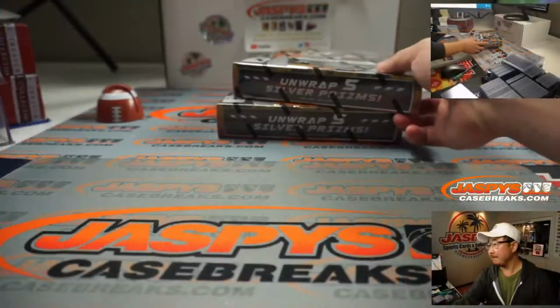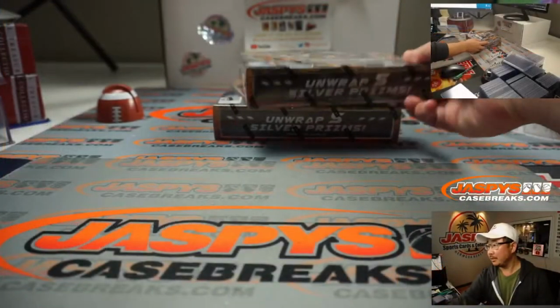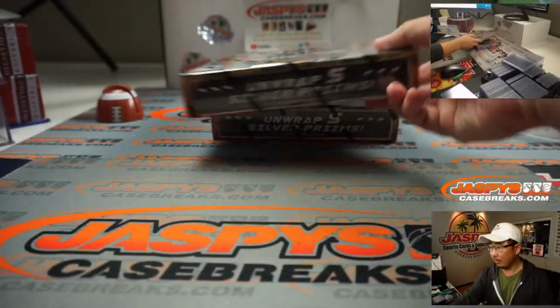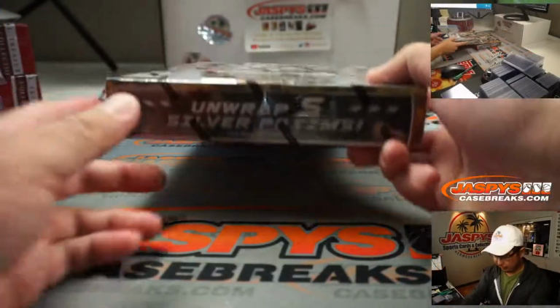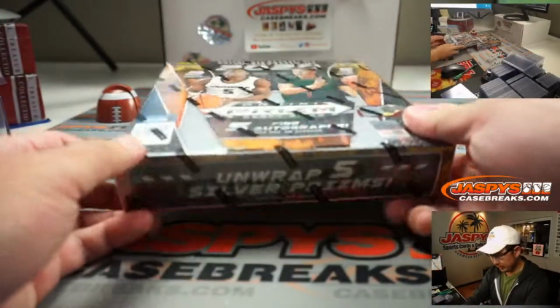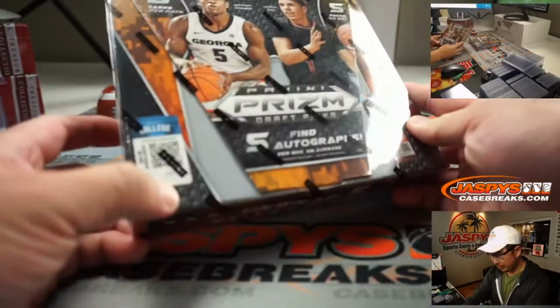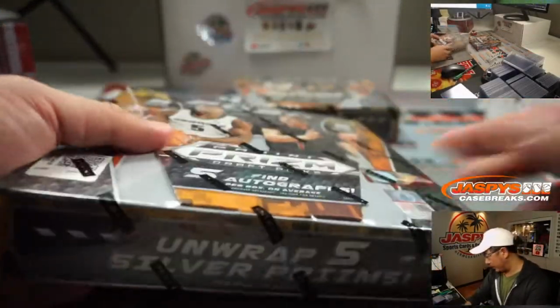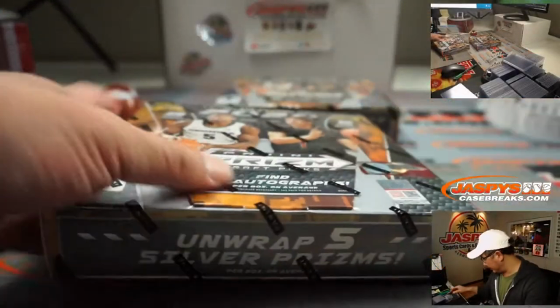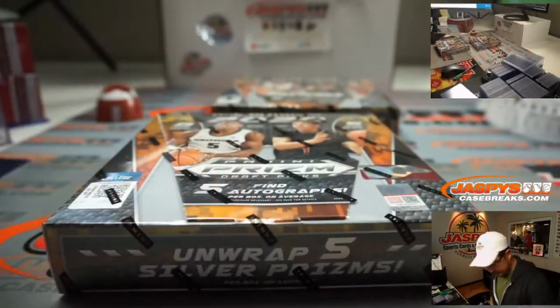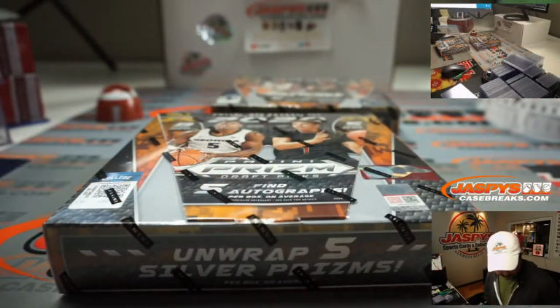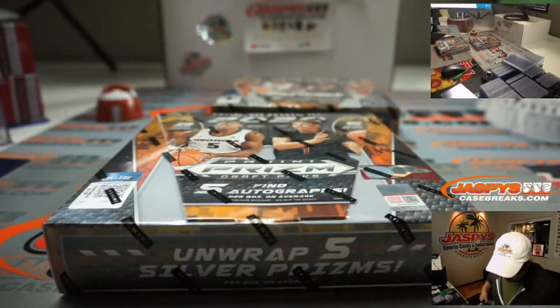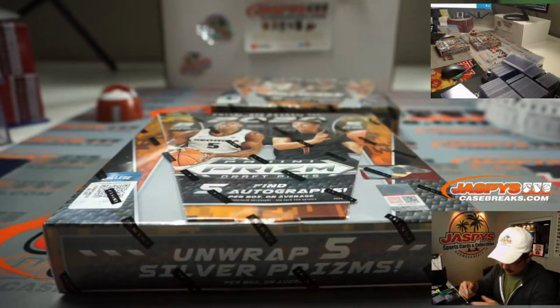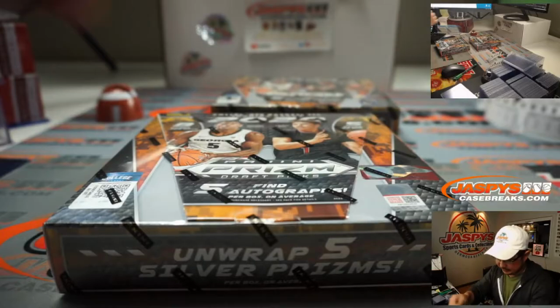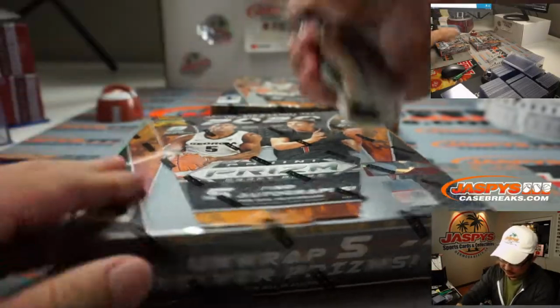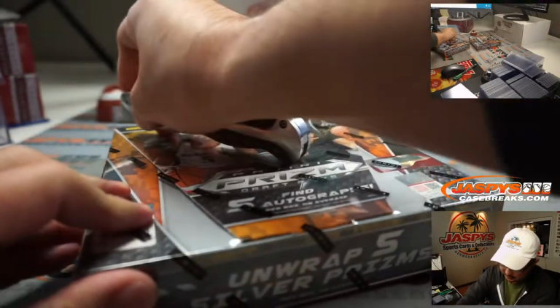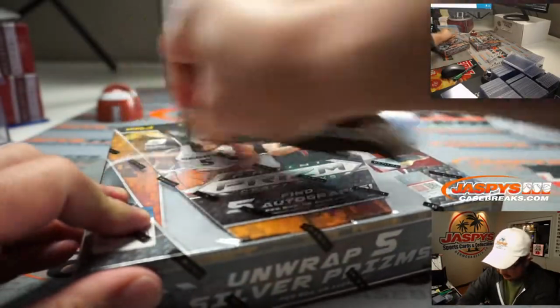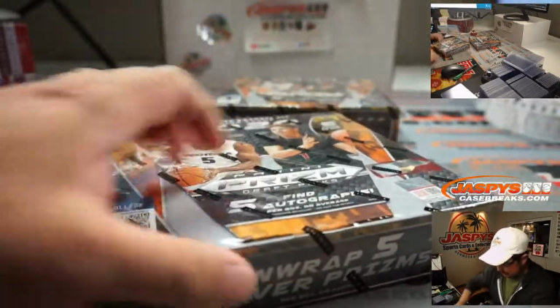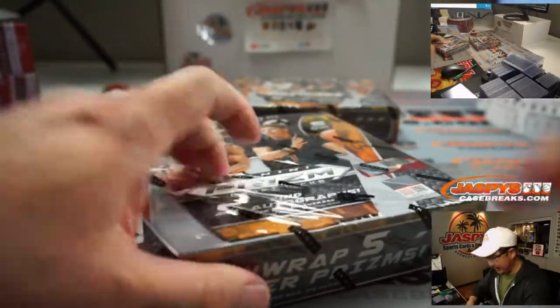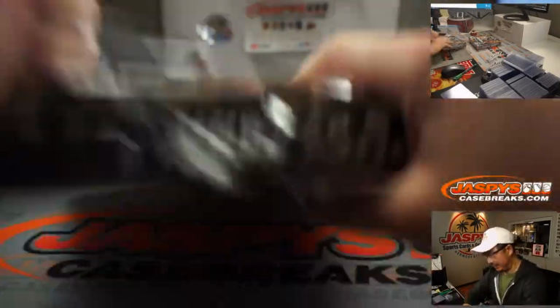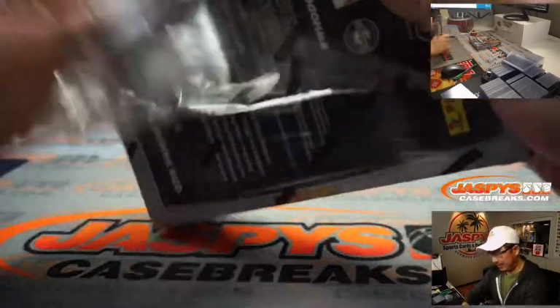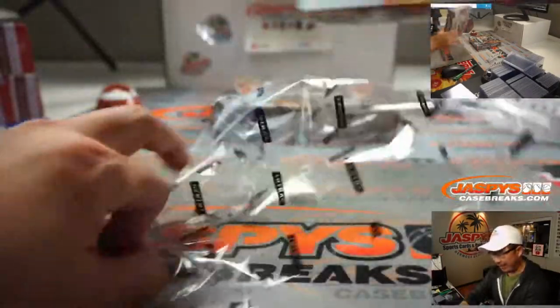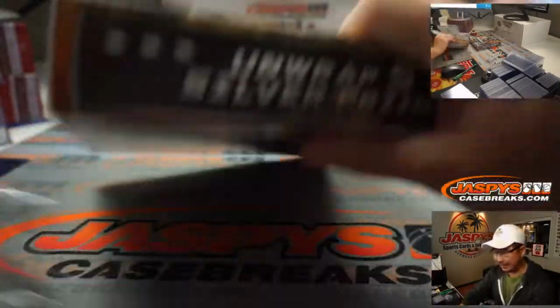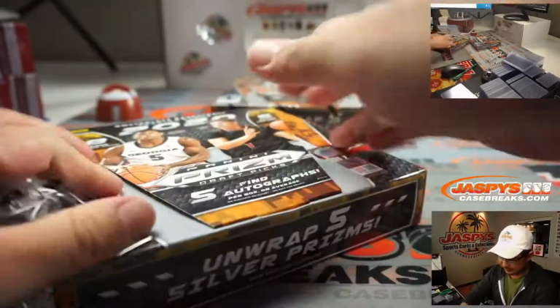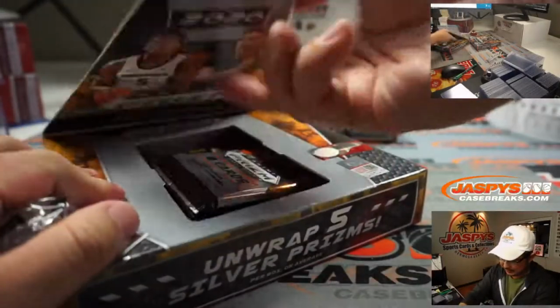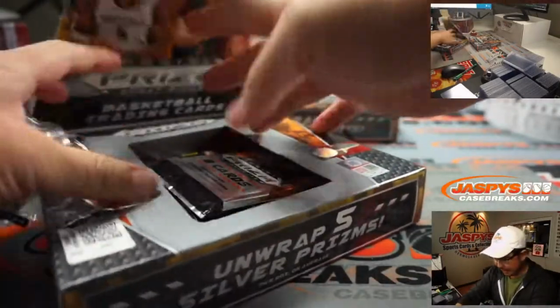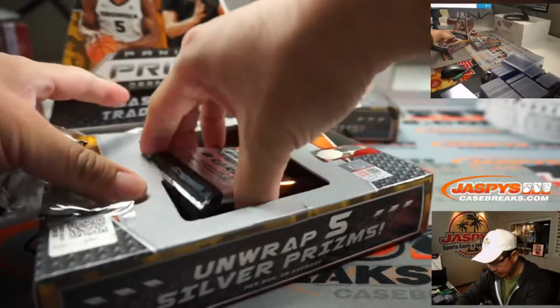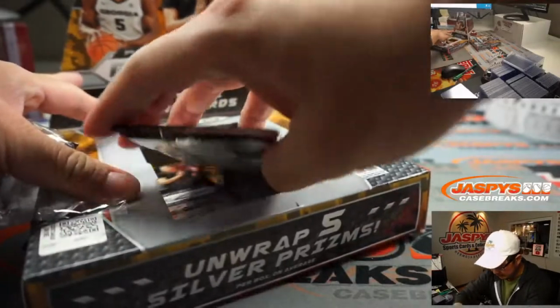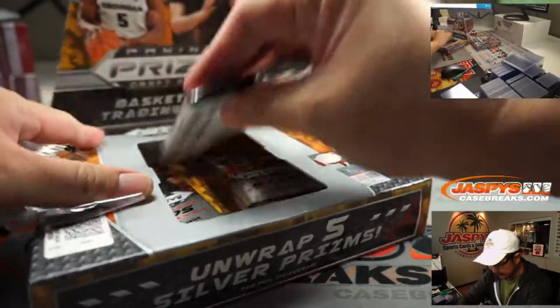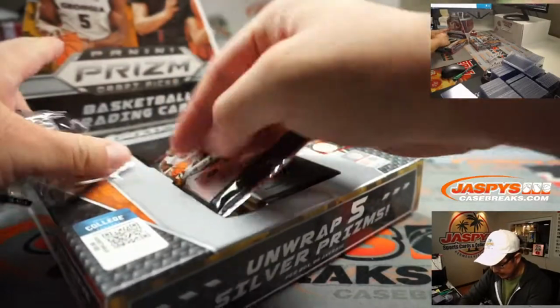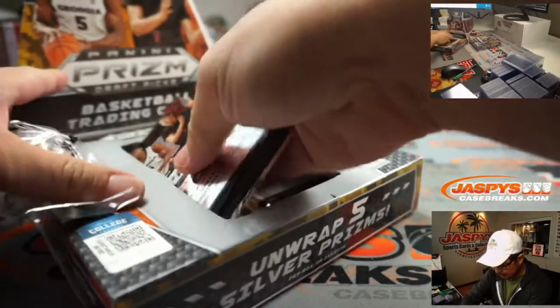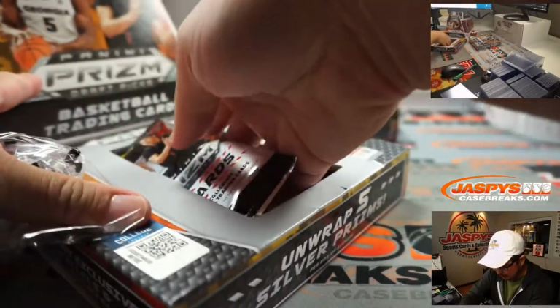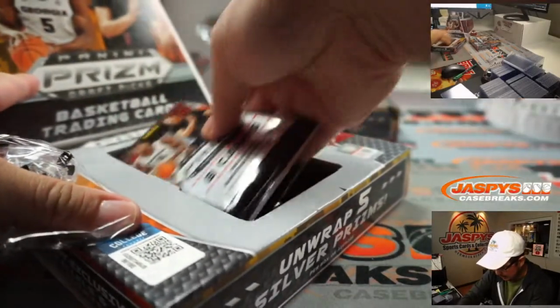So what we're going to do first is we're going to open up the box and number each pack, and then randomize your names and match you up with a pack number.